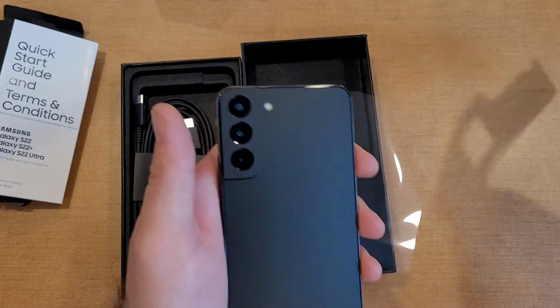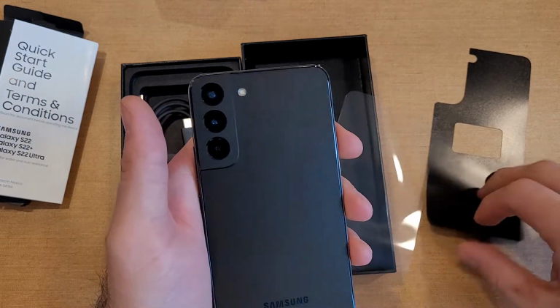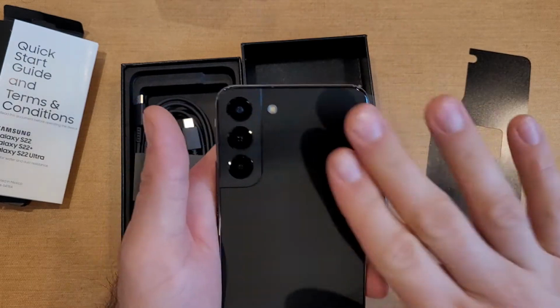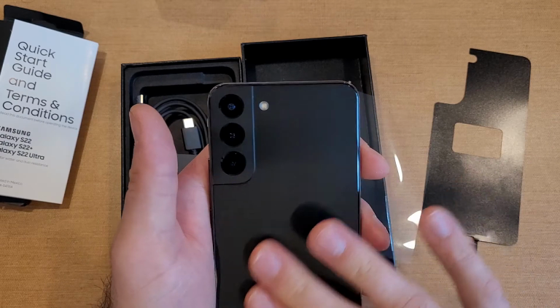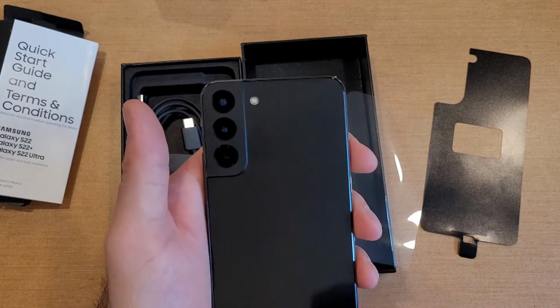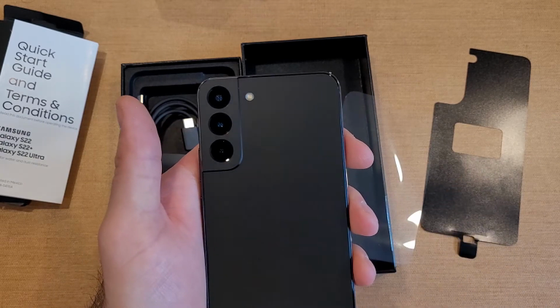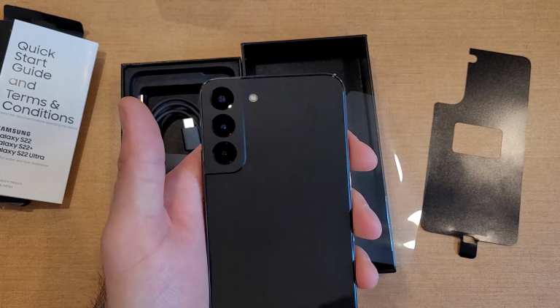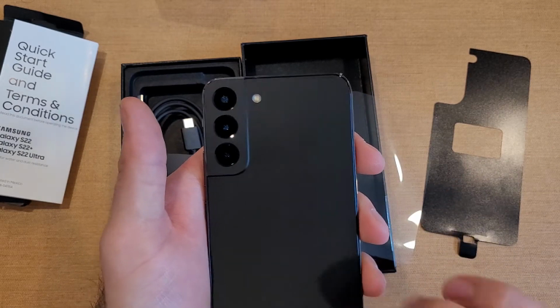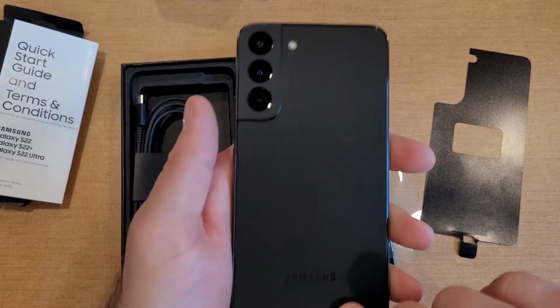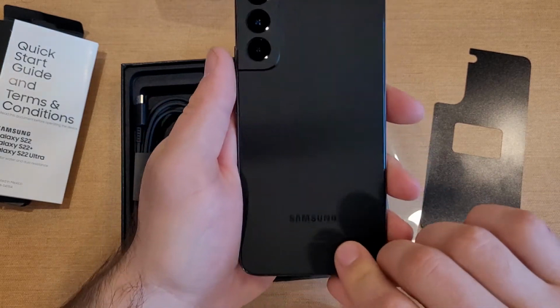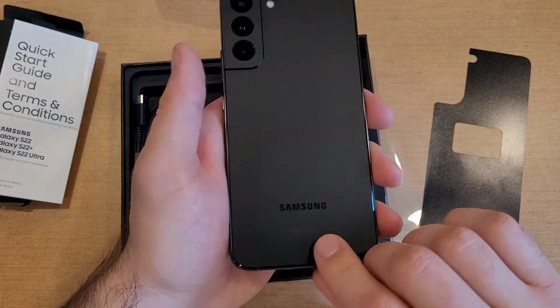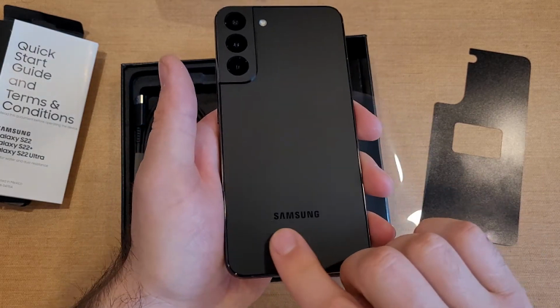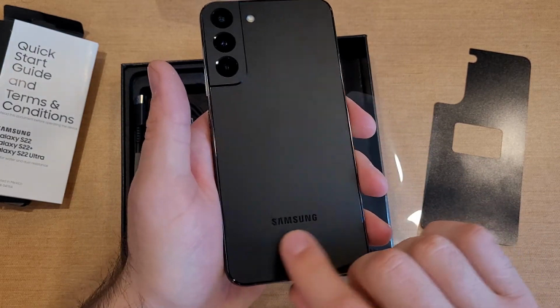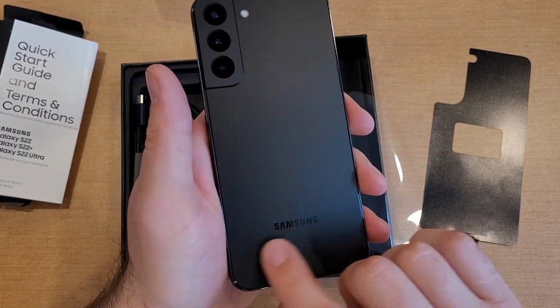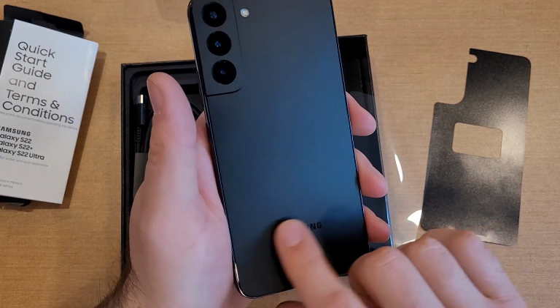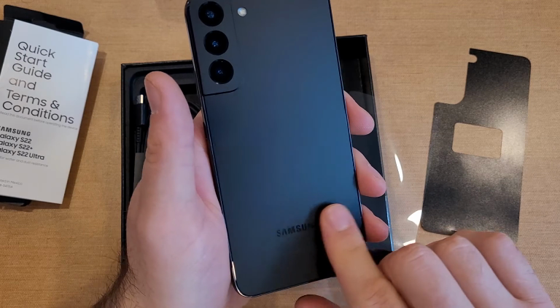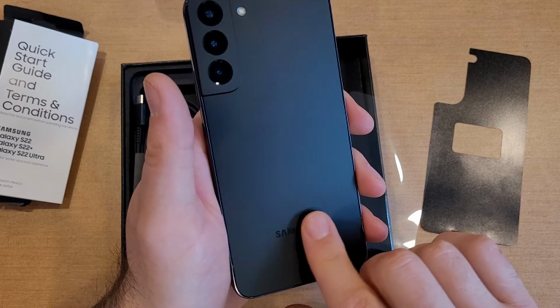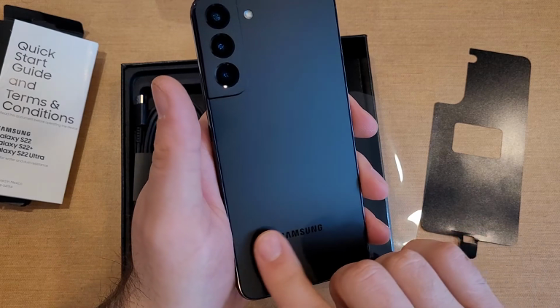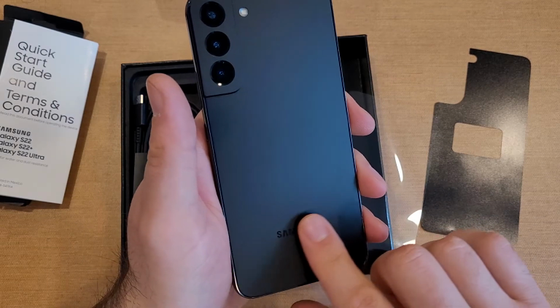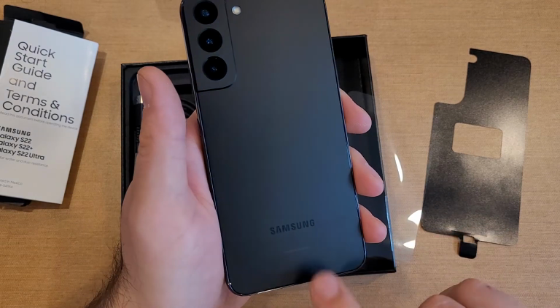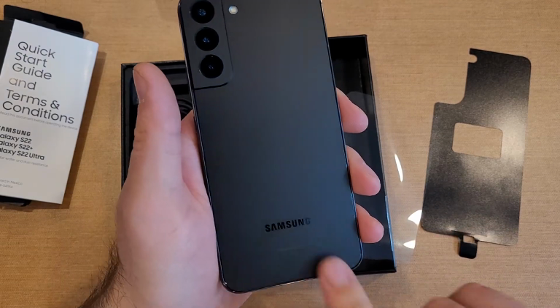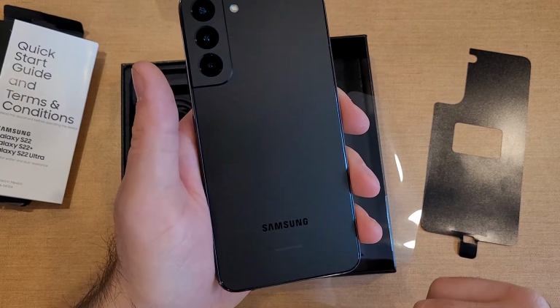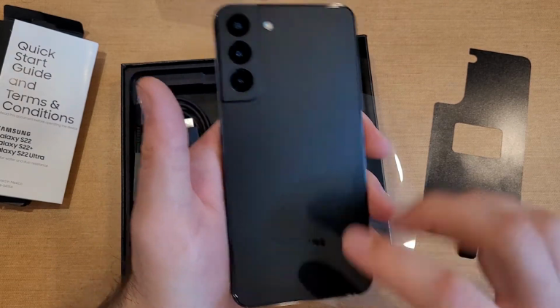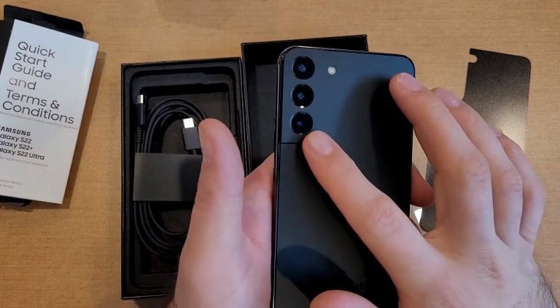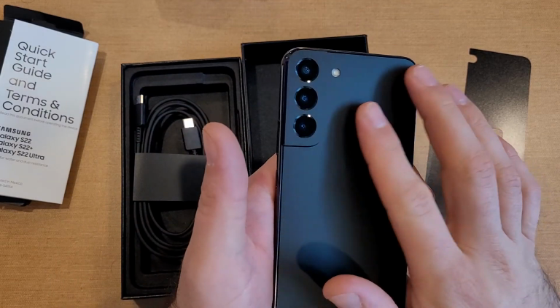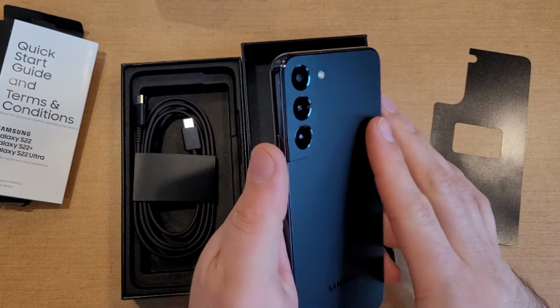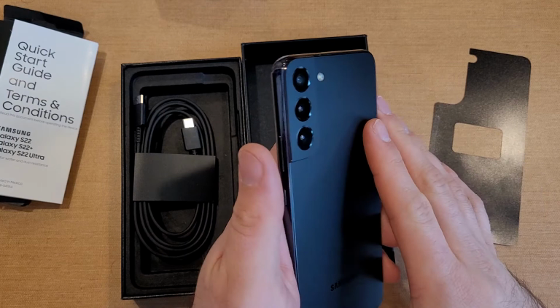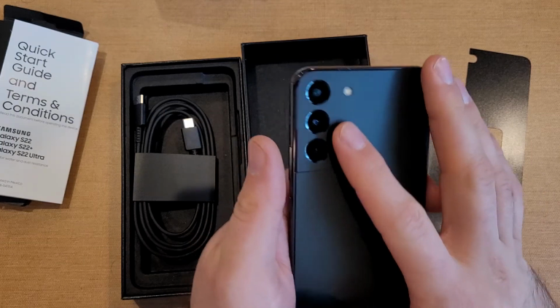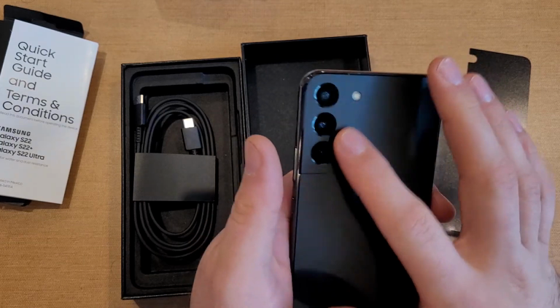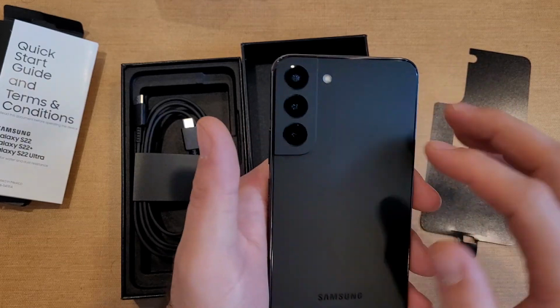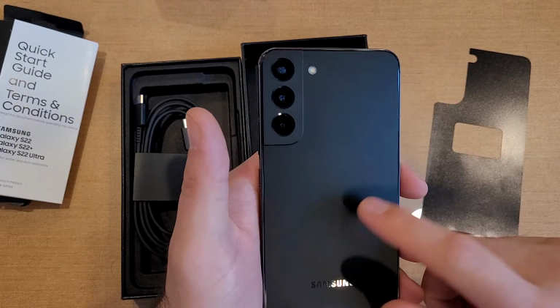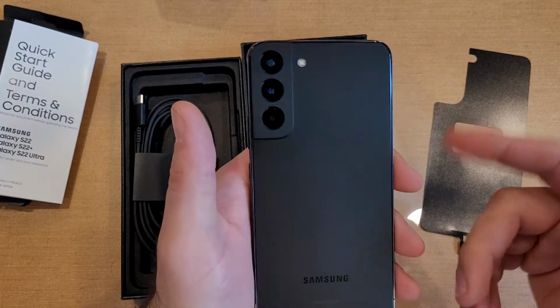Taking a look at the back — it's pretty cool looking, with a raised edge around the cameras that's really screaming for a case. There's another protective layer here, let's peel that off. Wow — that is a beautiful matte black finish, with some Samsung branding. Unfortunately, with this protruding camera setup, you'll pretty much need a case, so you won't even see this cool slick design.